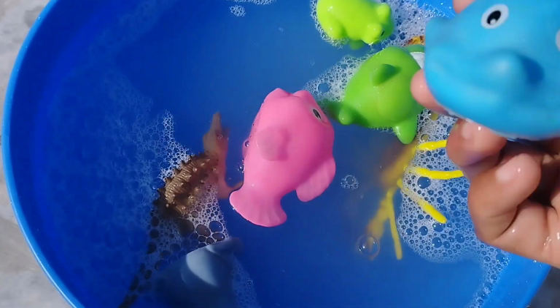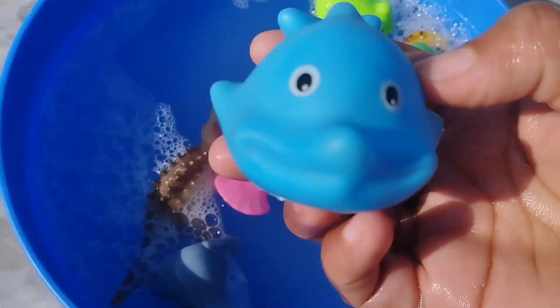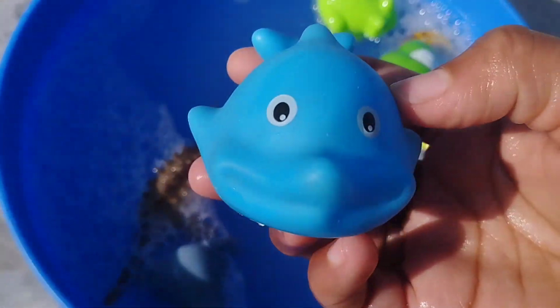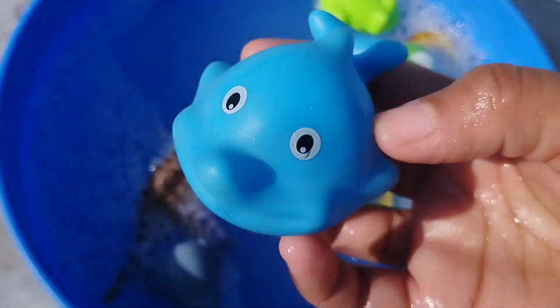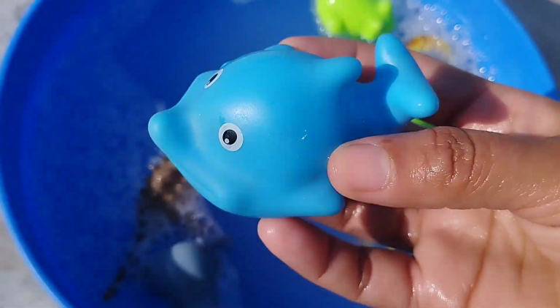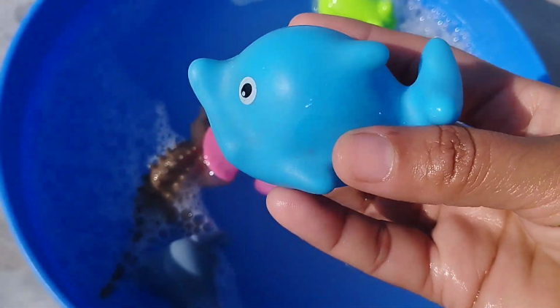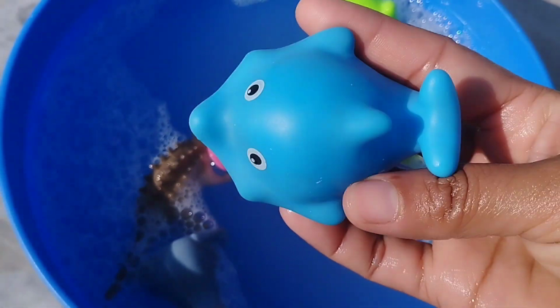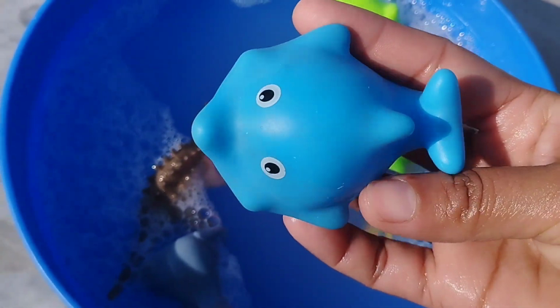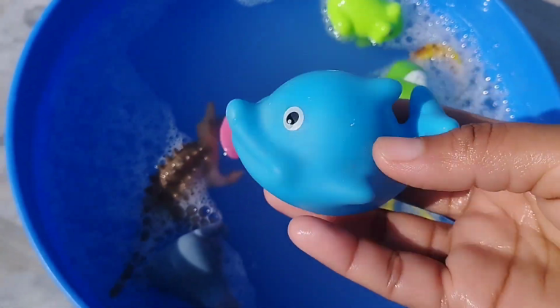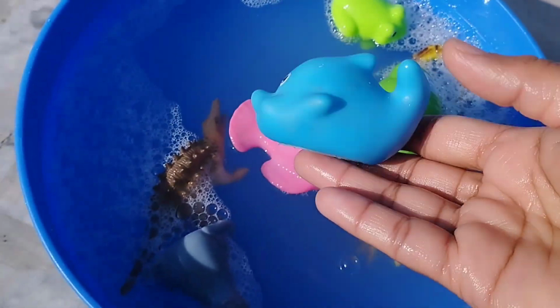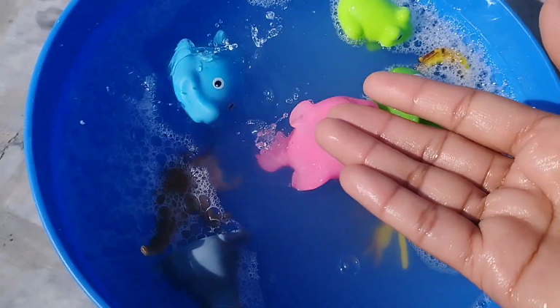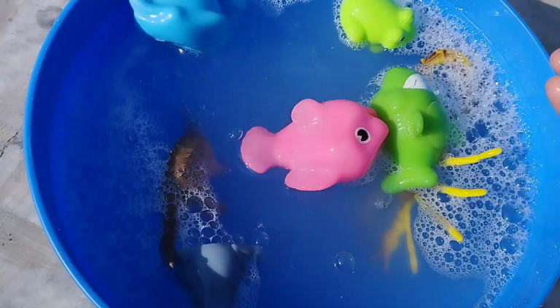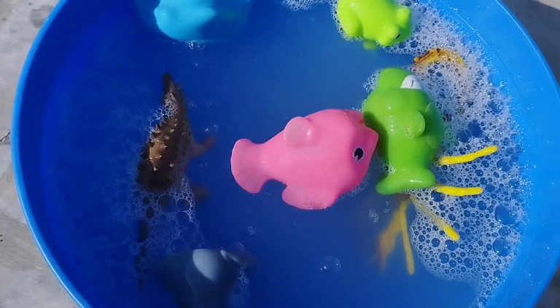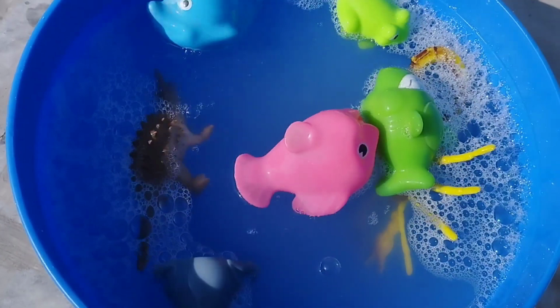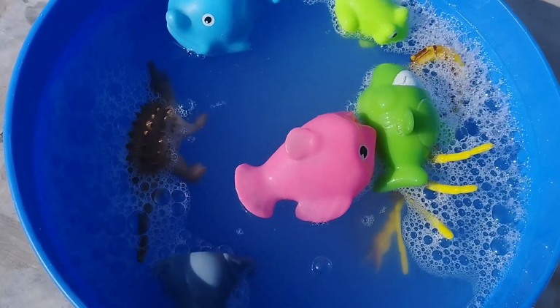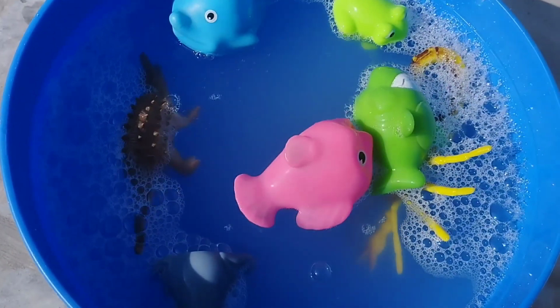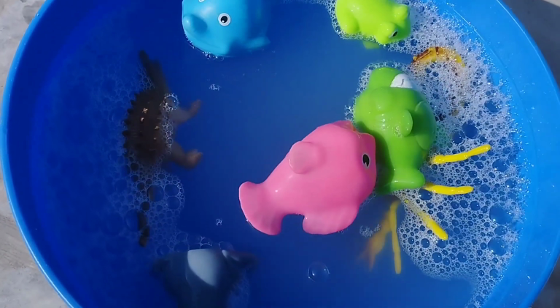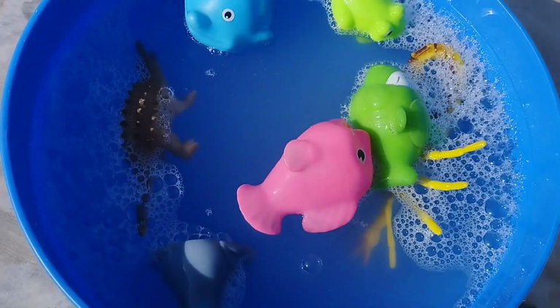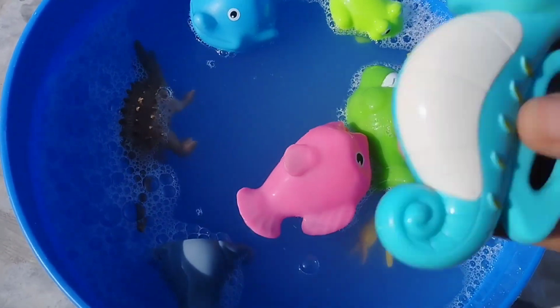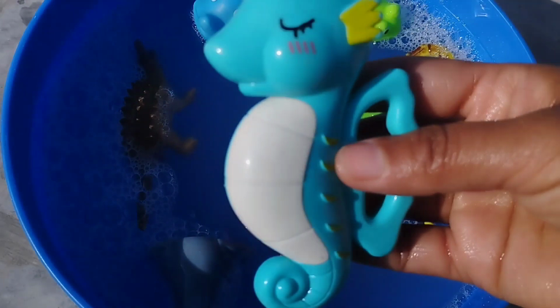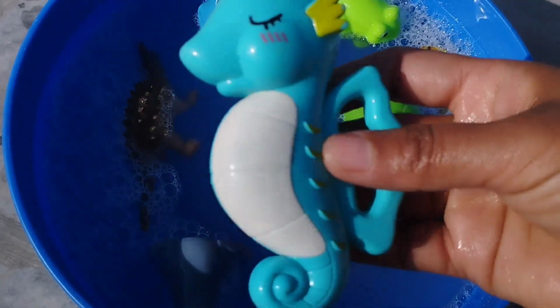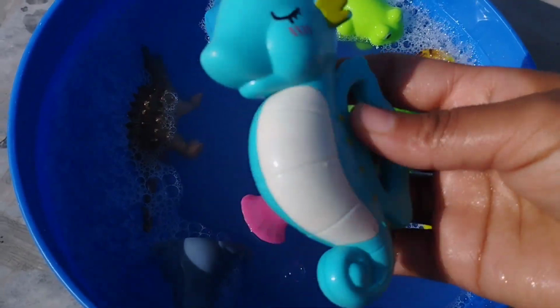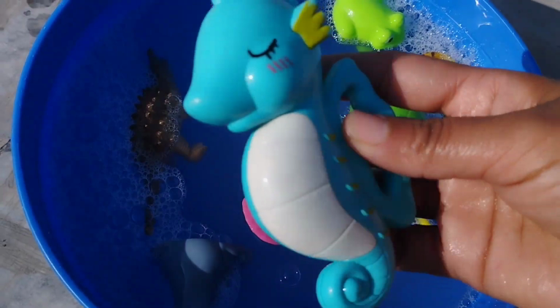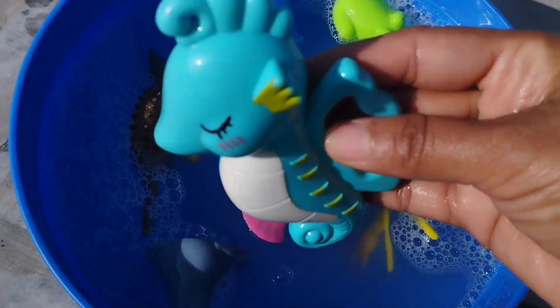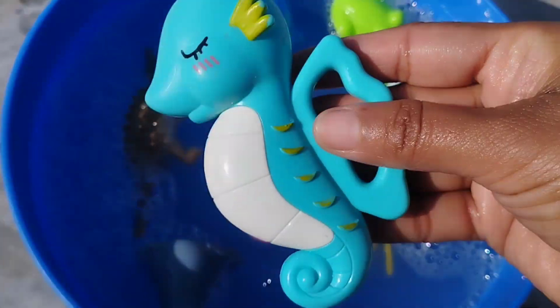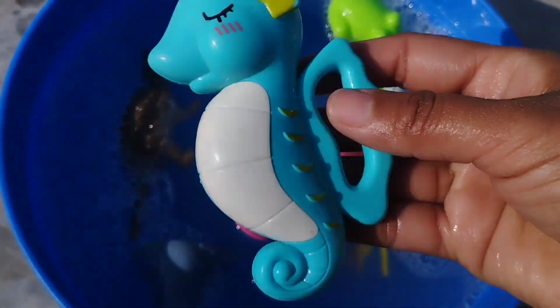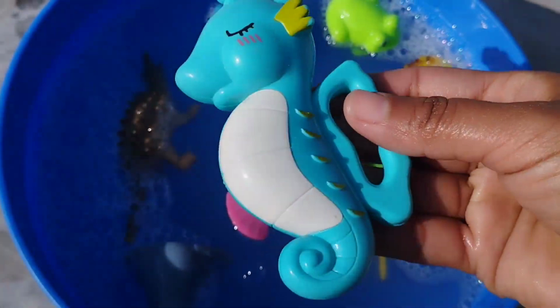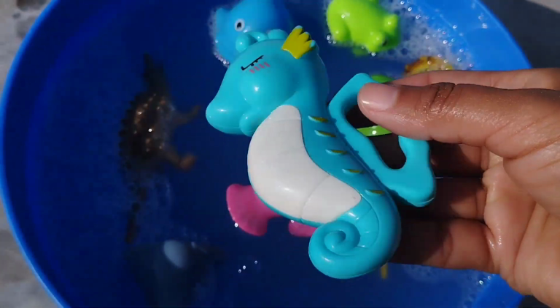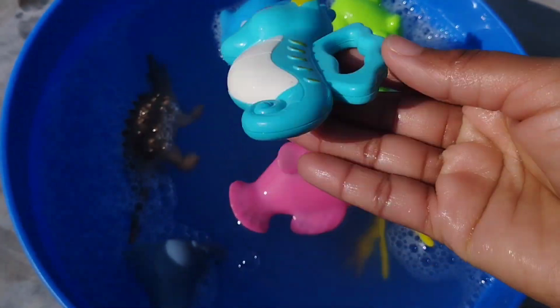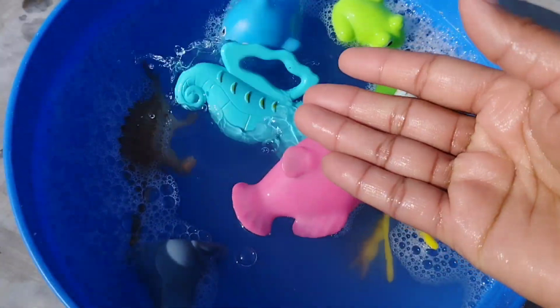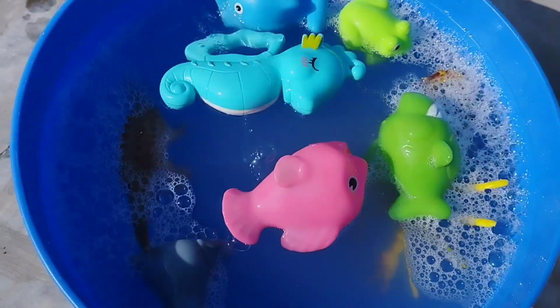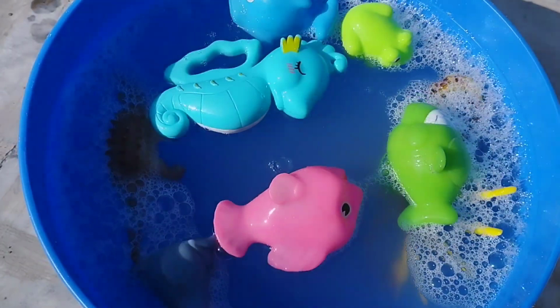A blue whale. This is a blue whale. The next one is a seahorse.